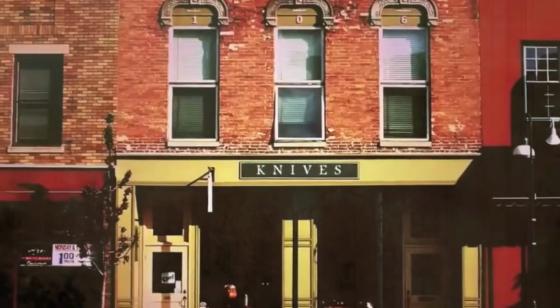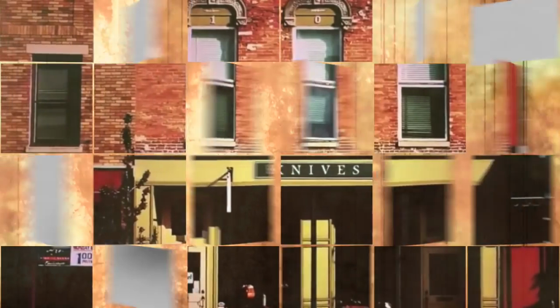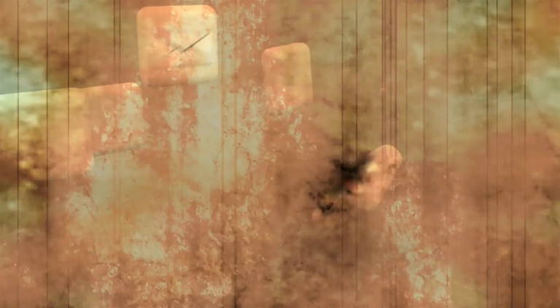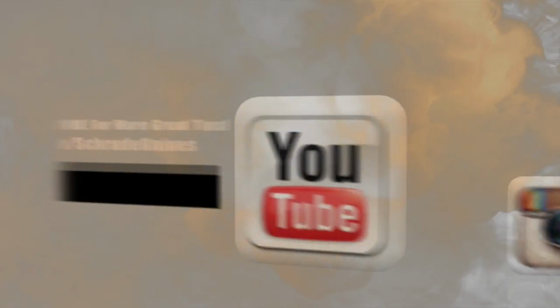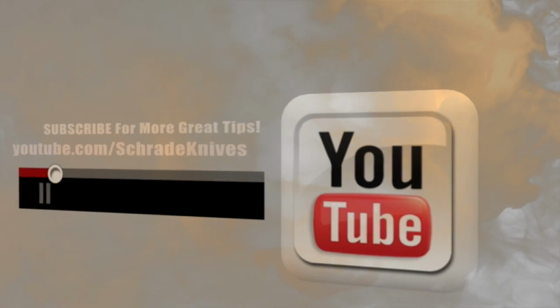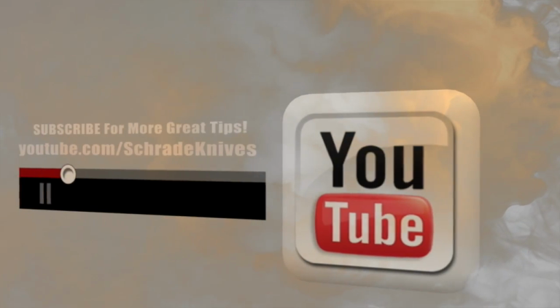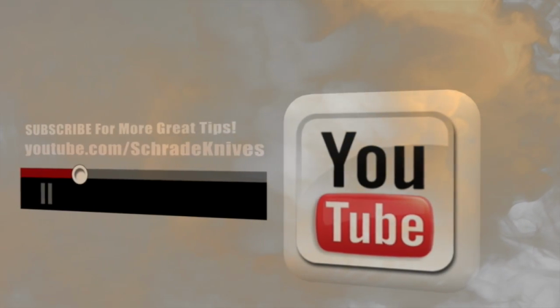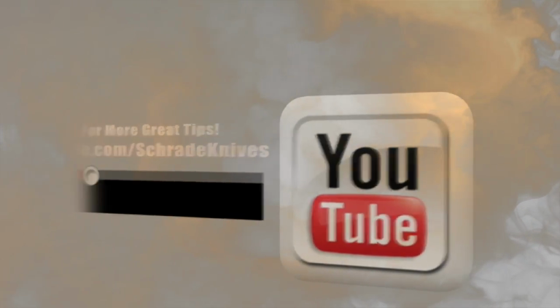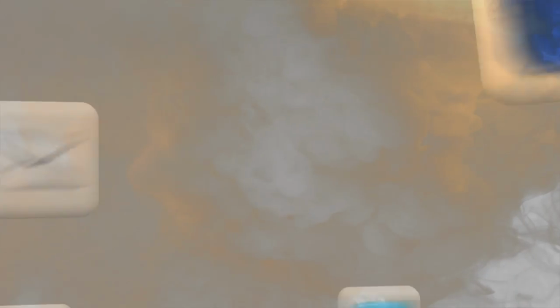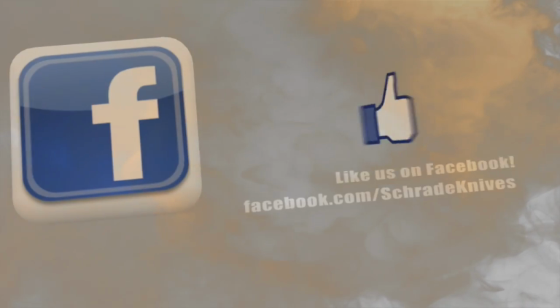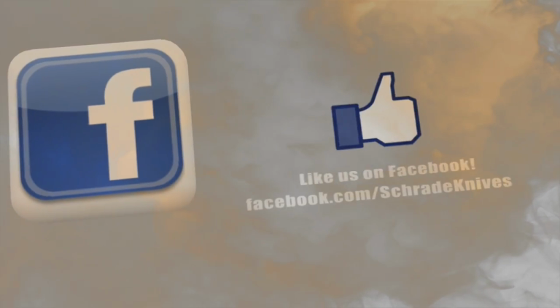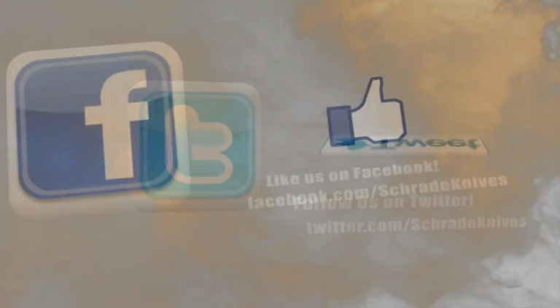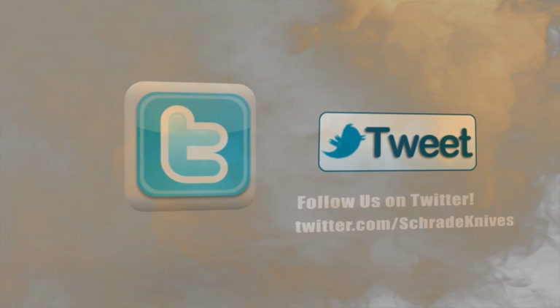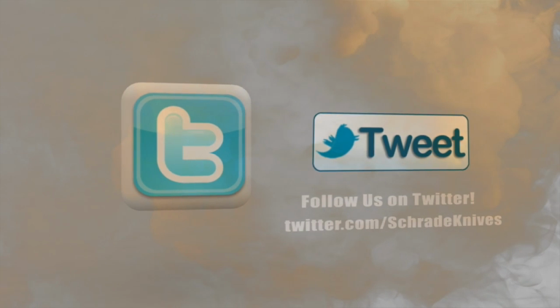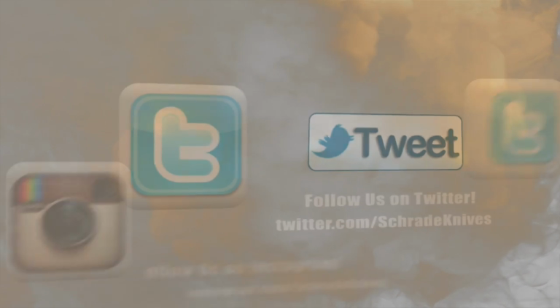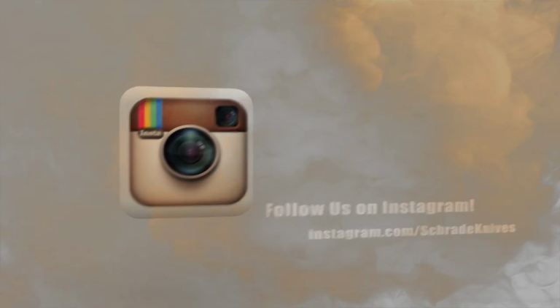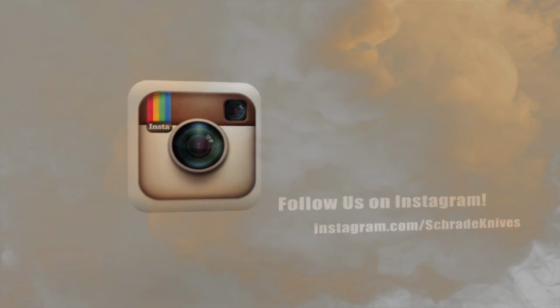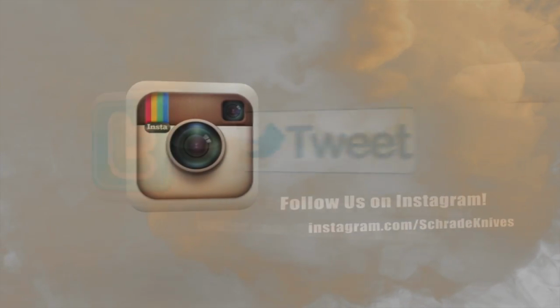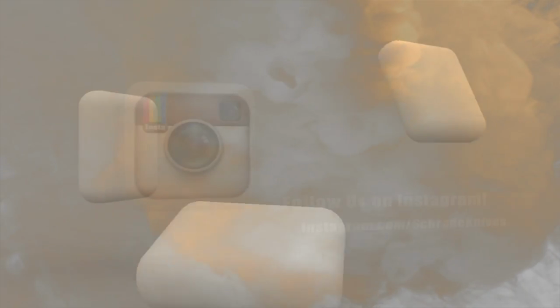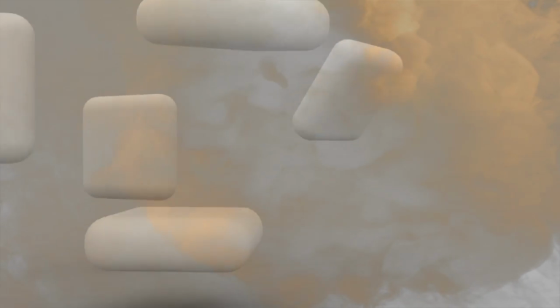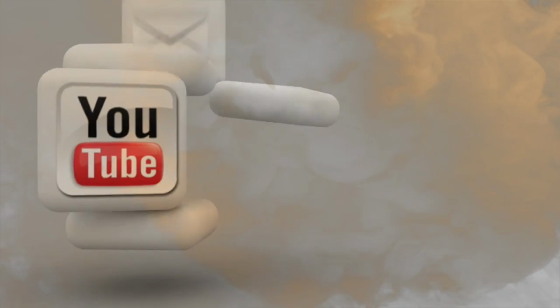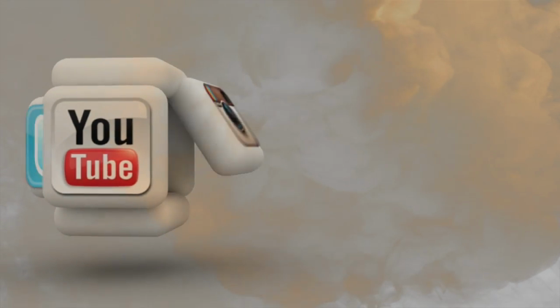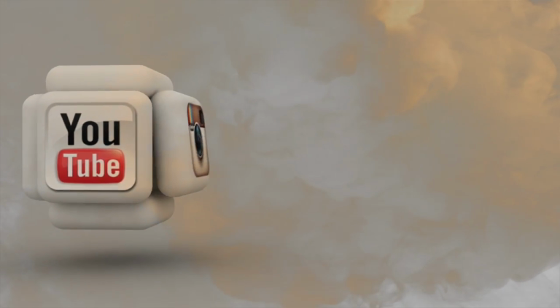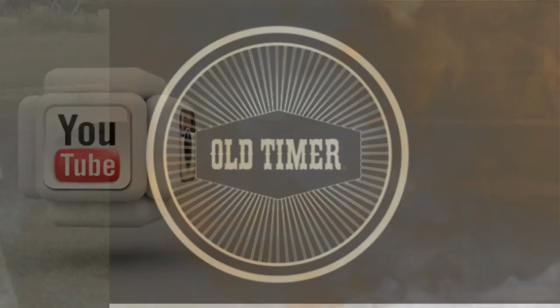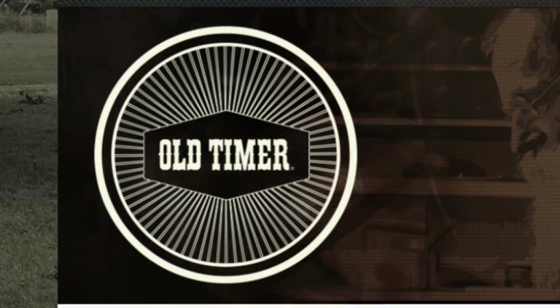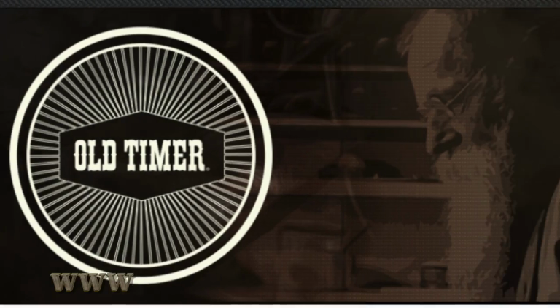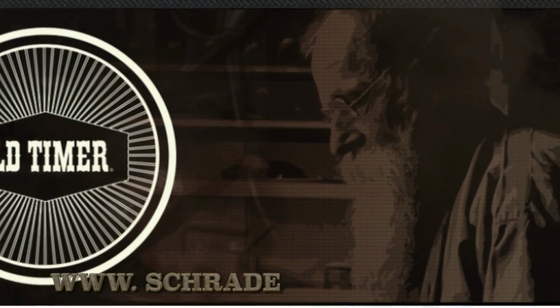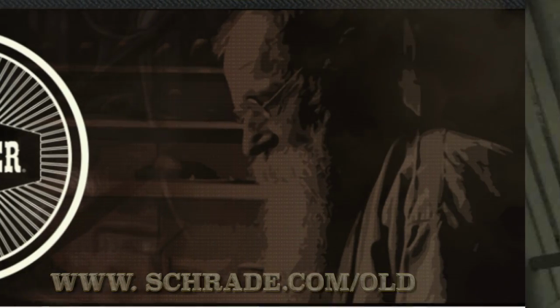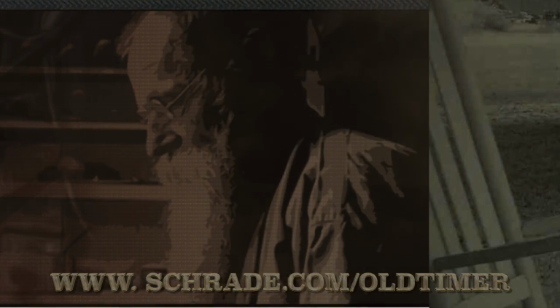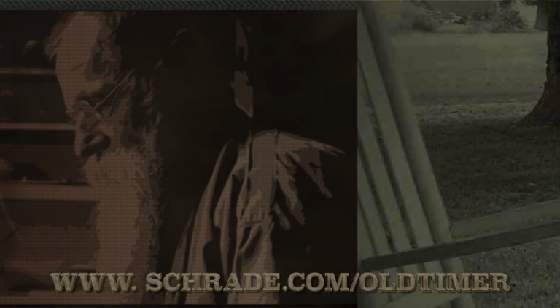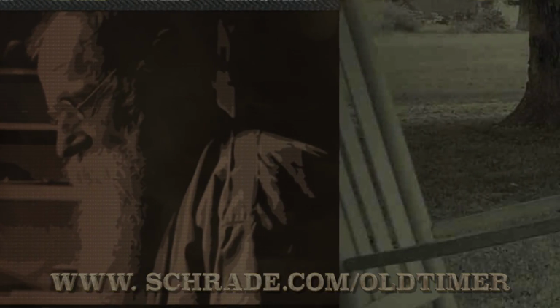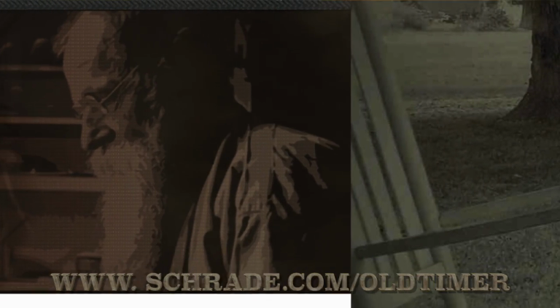Don't forget to subscribe to this channel on YouTube, like us on Facebook, and follow us on Twitter and Instagram for news, tips, and new product releases. To learn more about our great knives and gear, visit schrade.com/oldtimer.